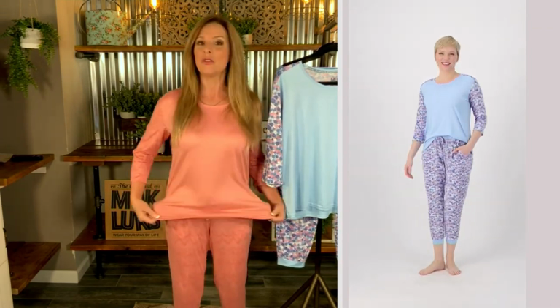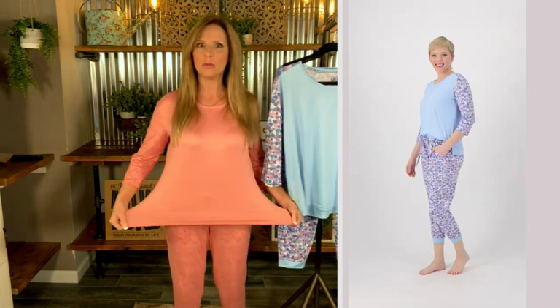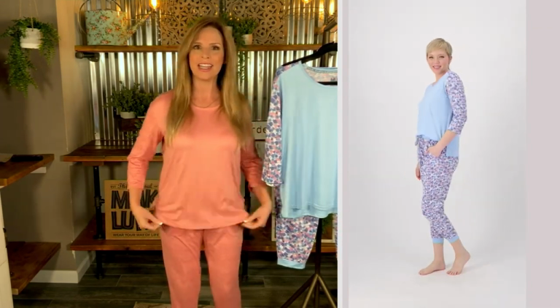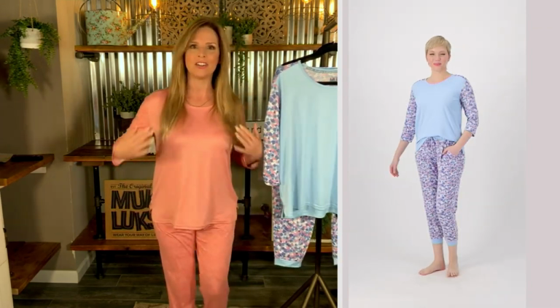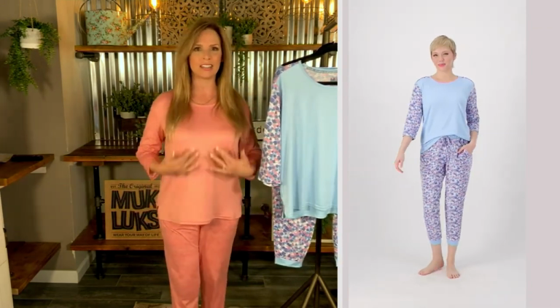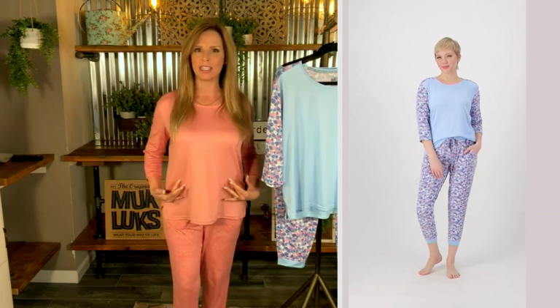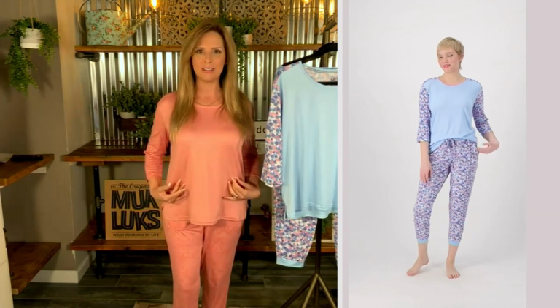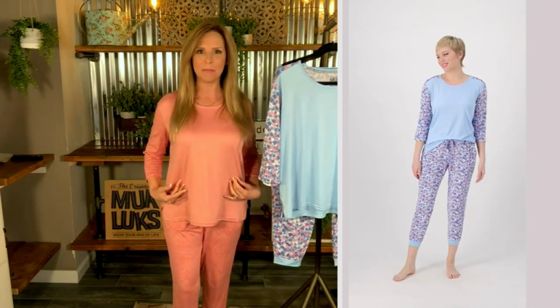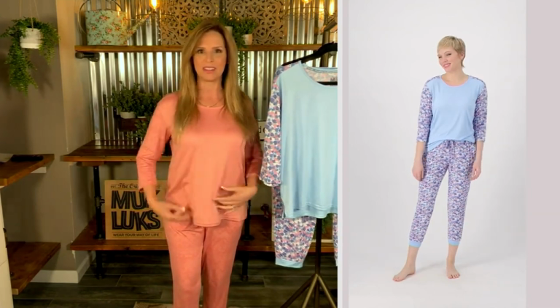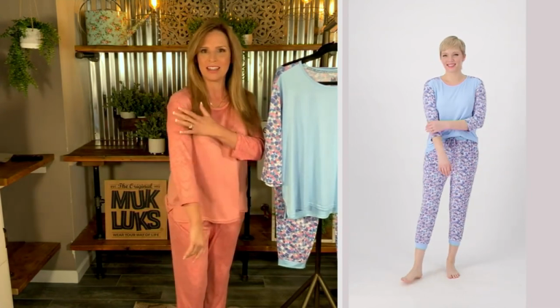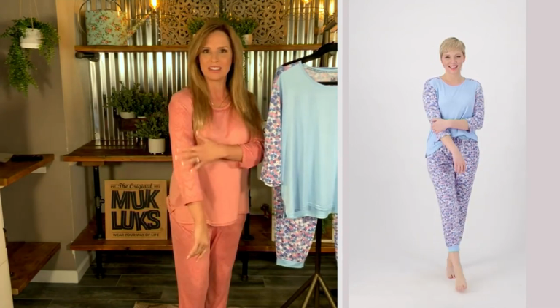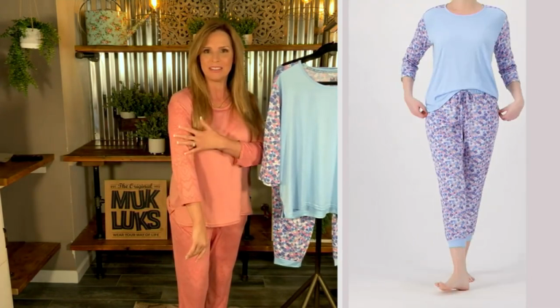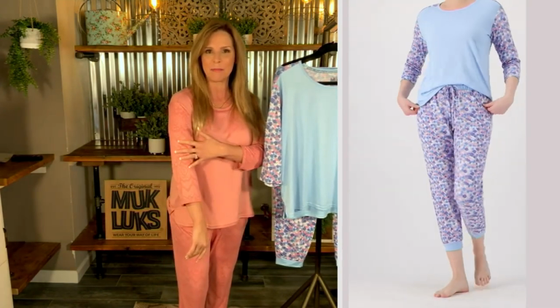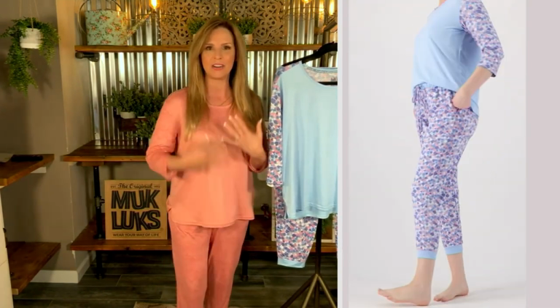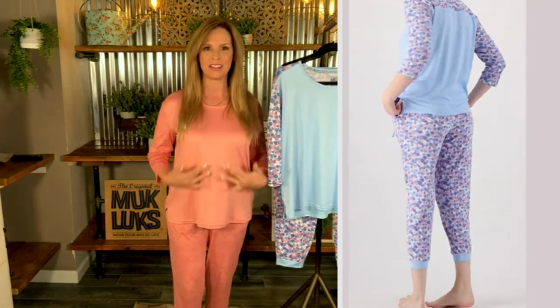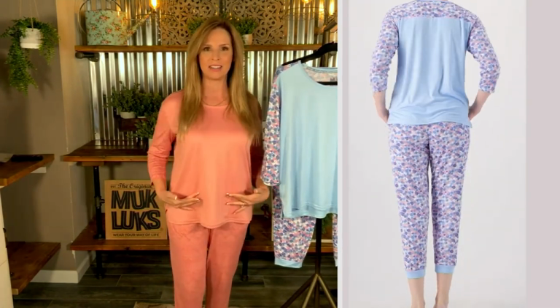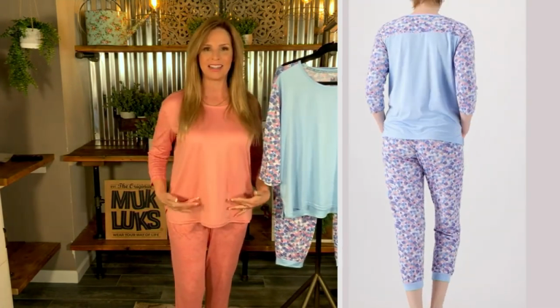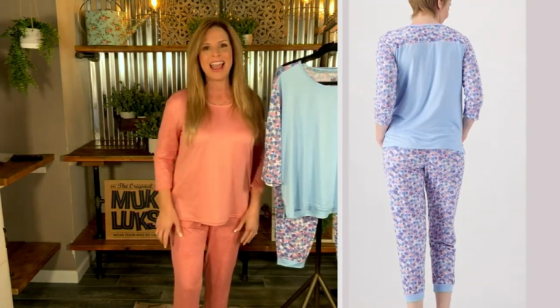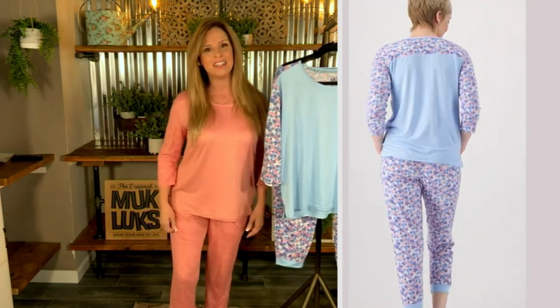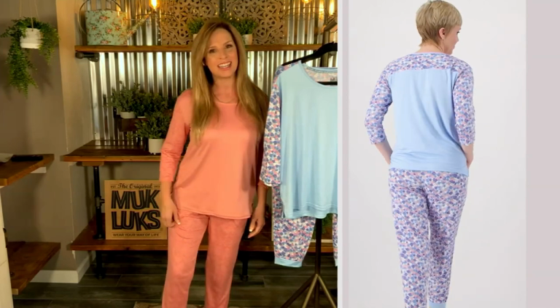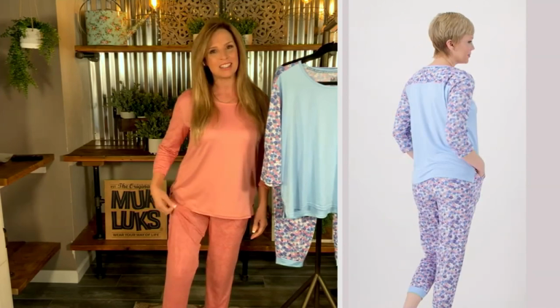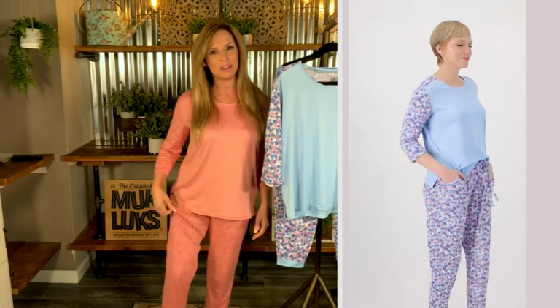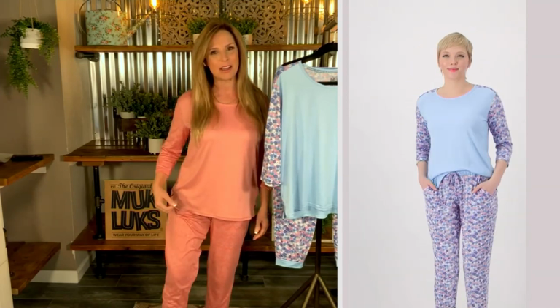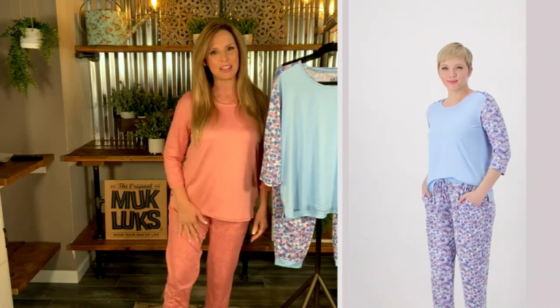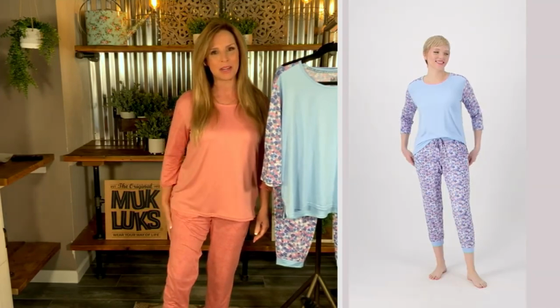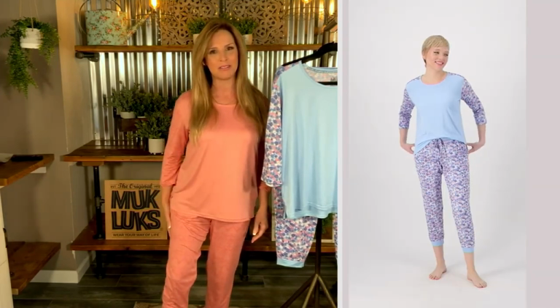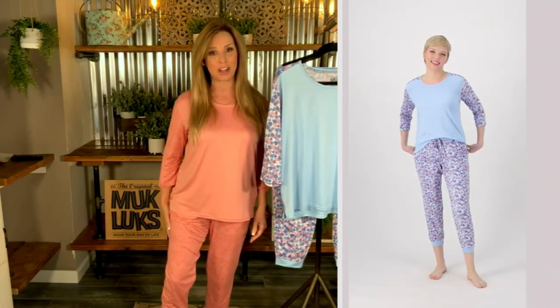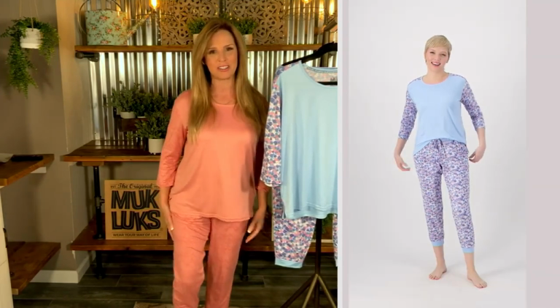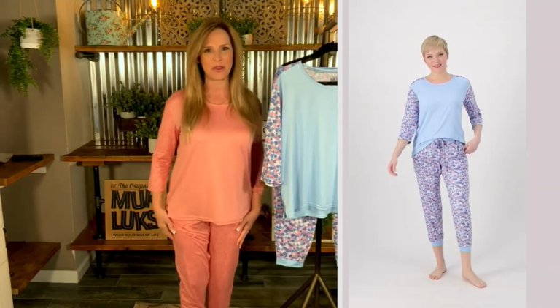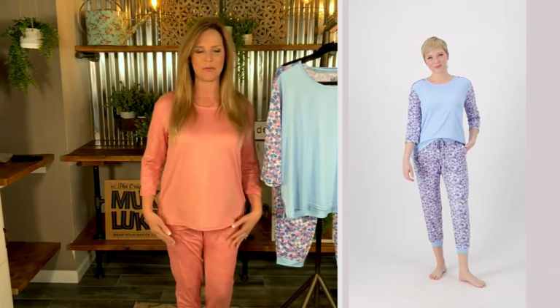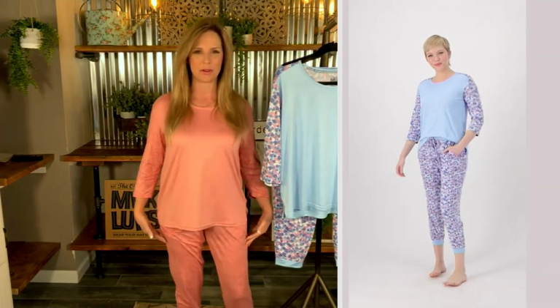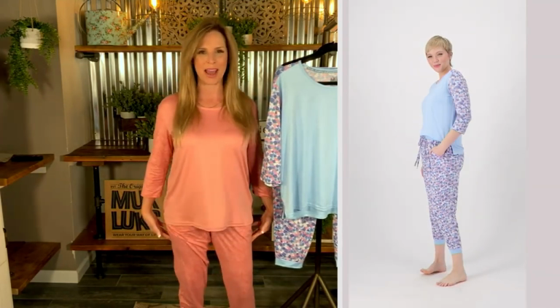So this is what you're going to get. You're going to get this really cute top with the sleeves that have the pattern and then the solid bodice. And then you're going to get this cute little cloud knit pair of joggers to go with it with, of course, the pattern.